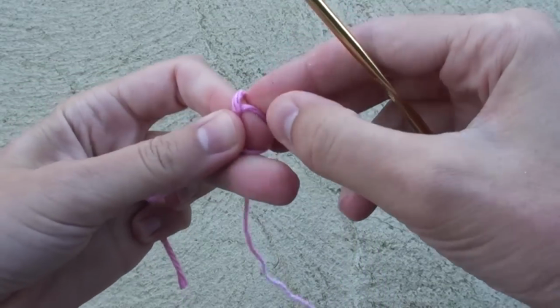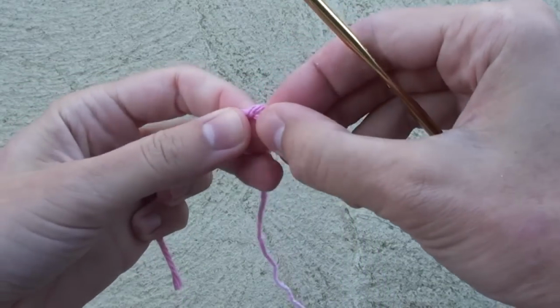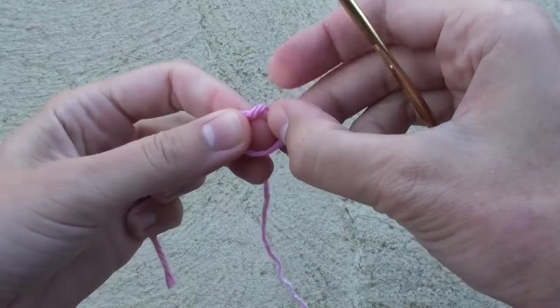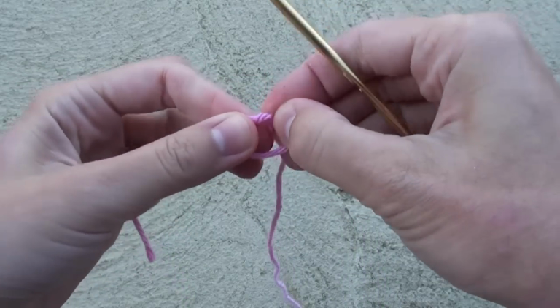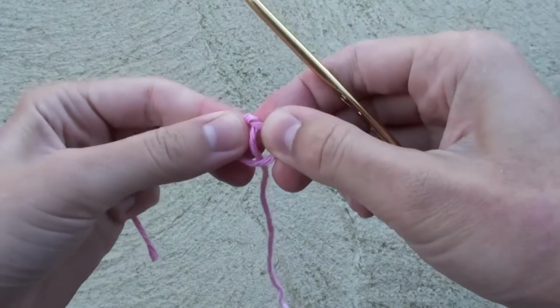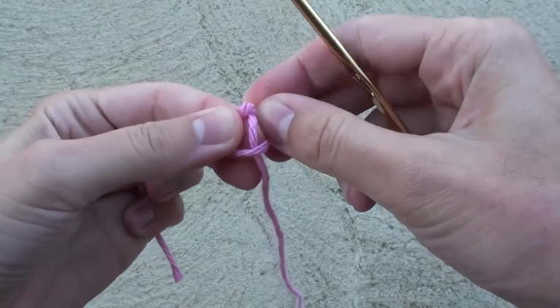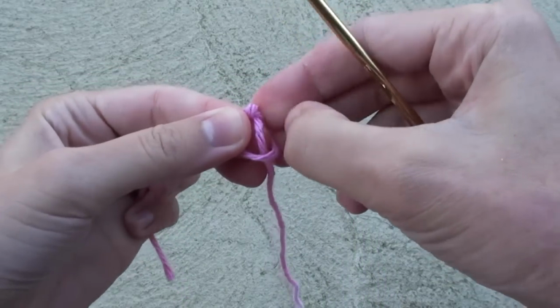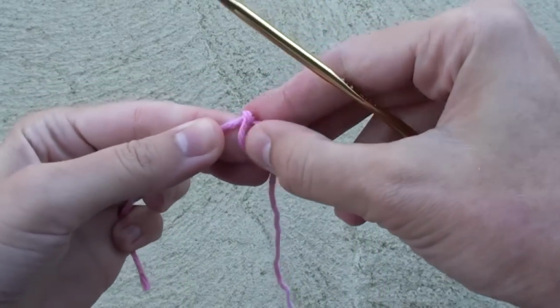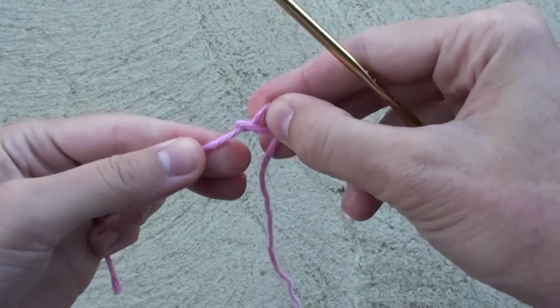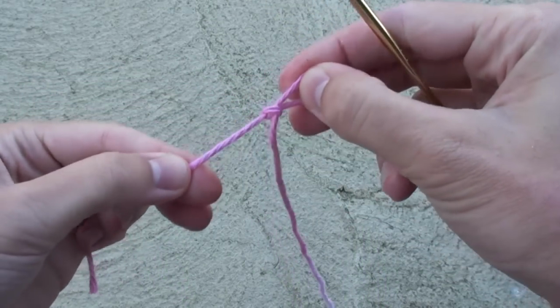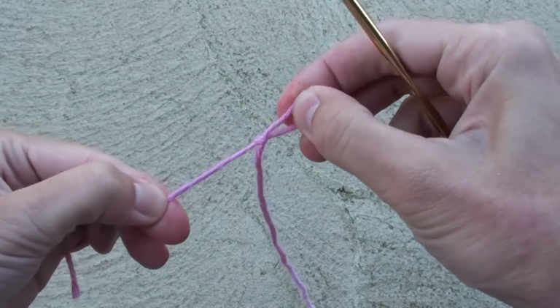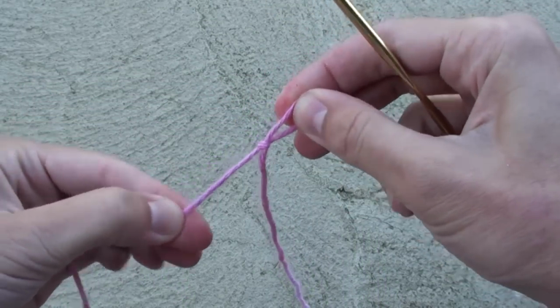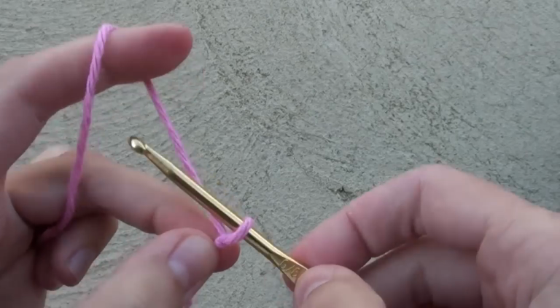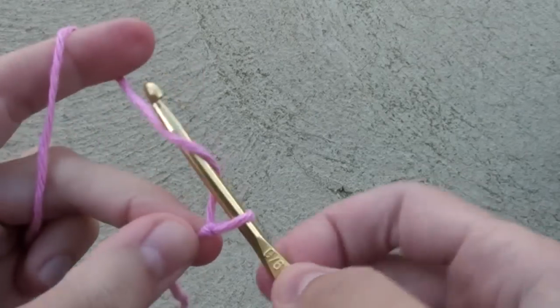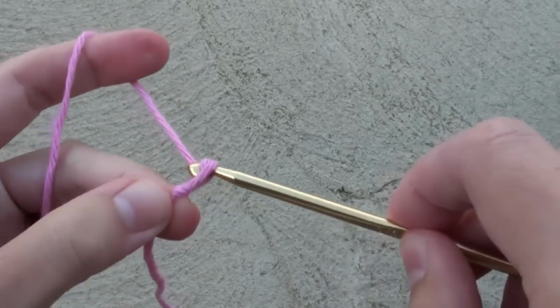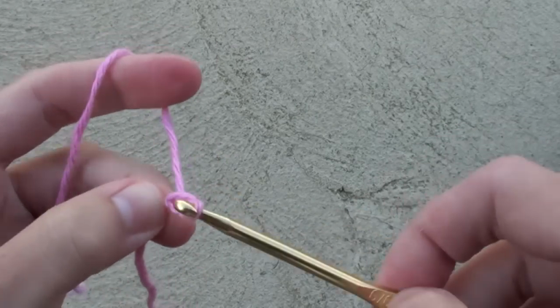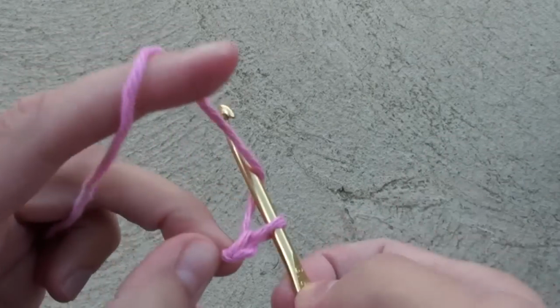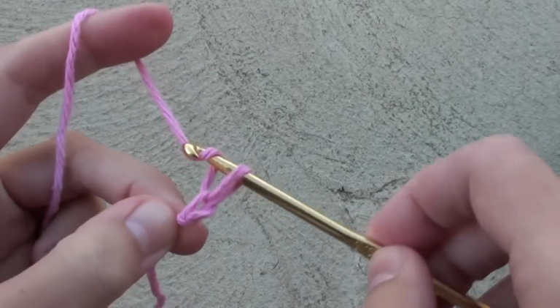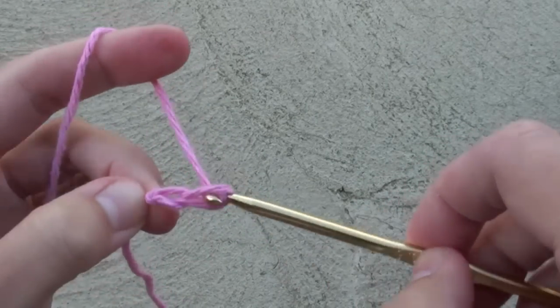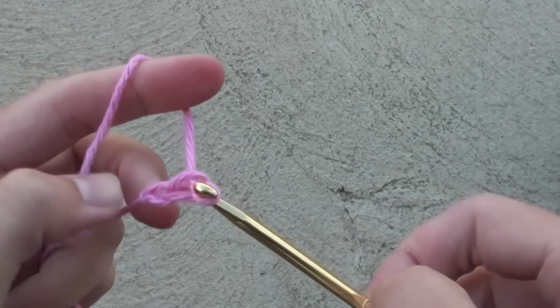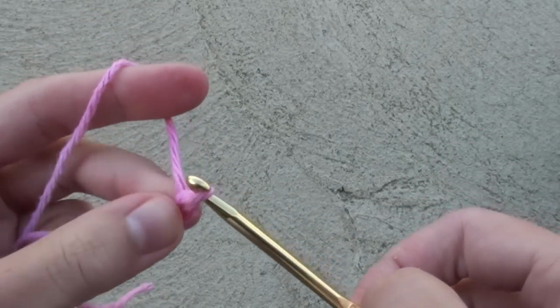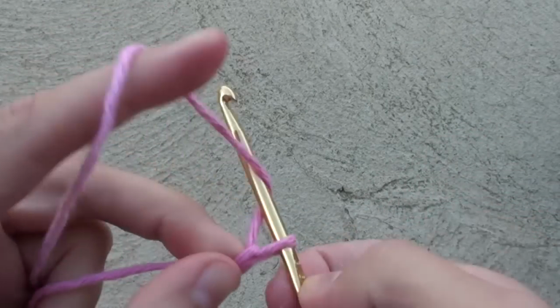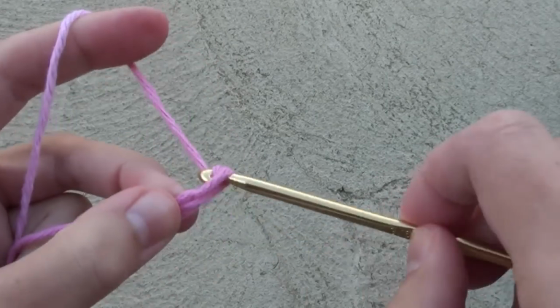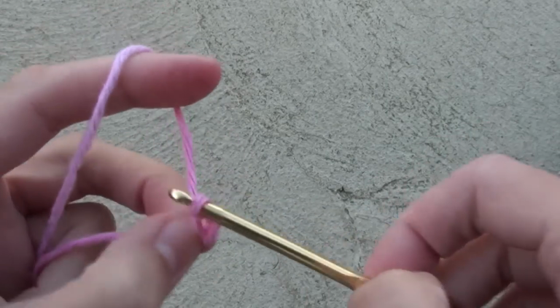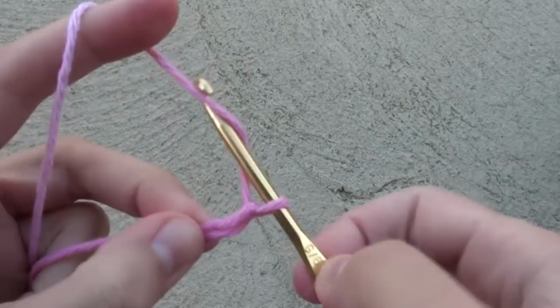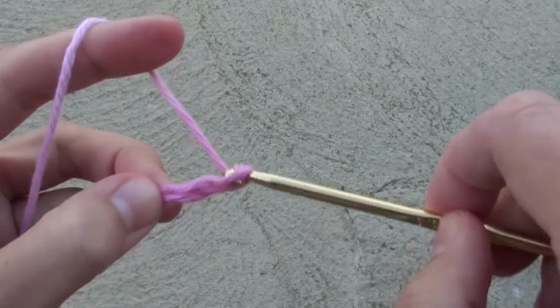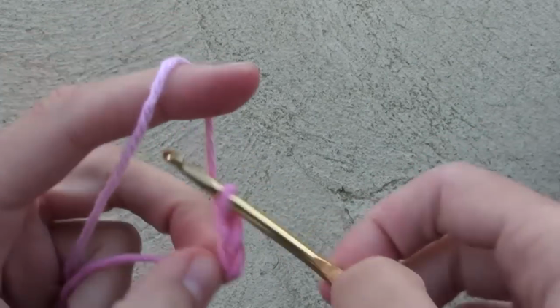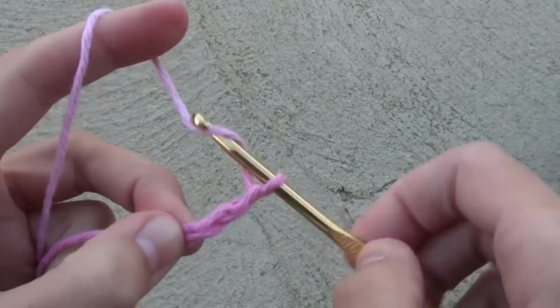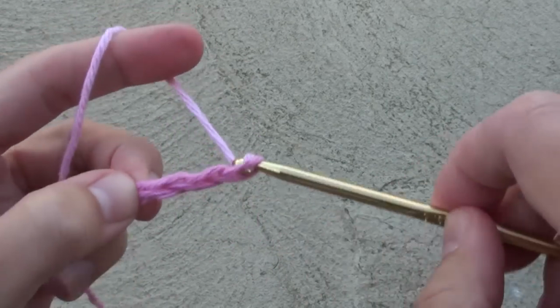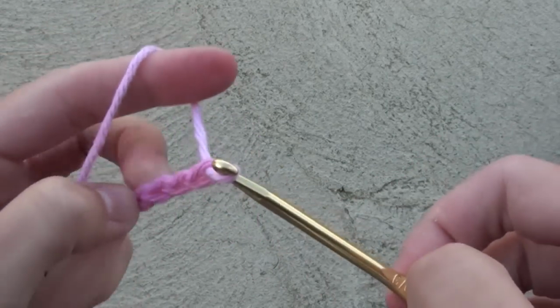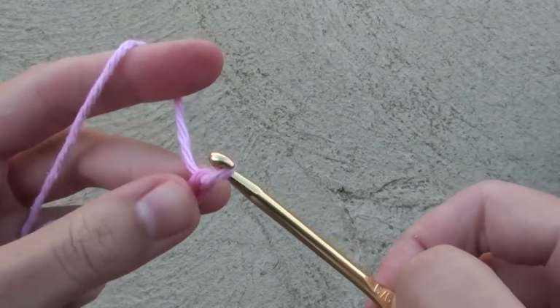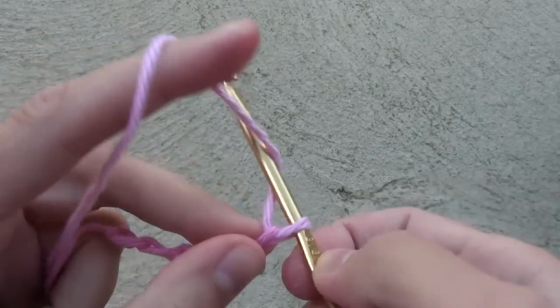Begin by making a slipknot, then chain 36. On chain number 7 and chain number 29, you will need to place a stitch marker.